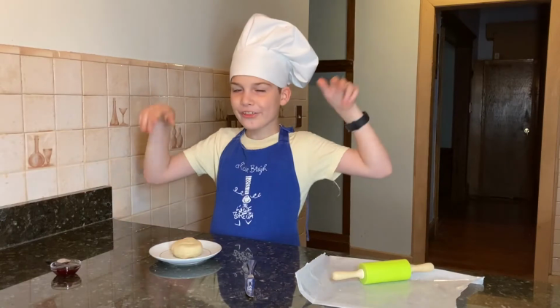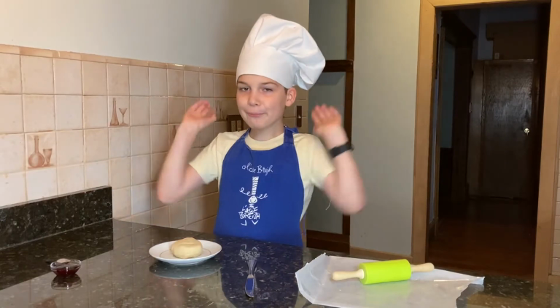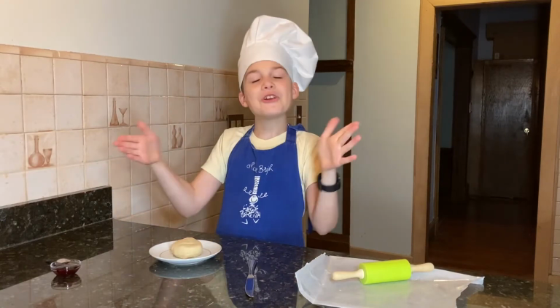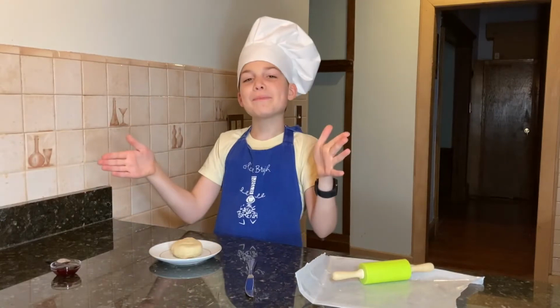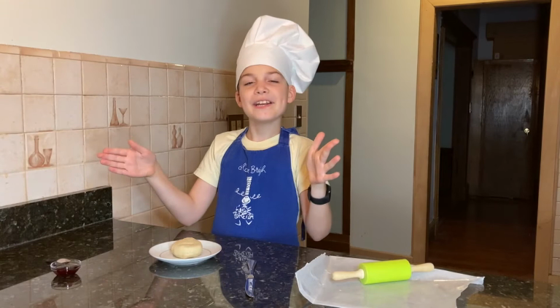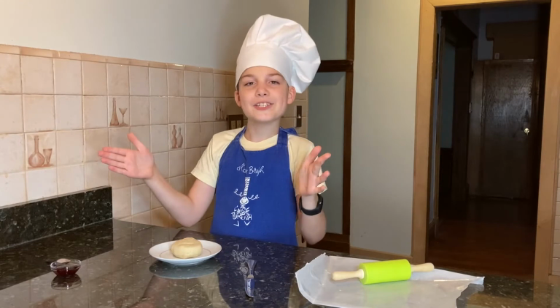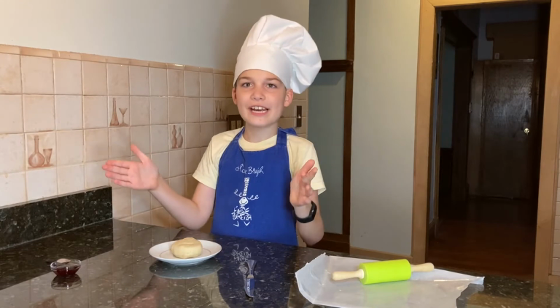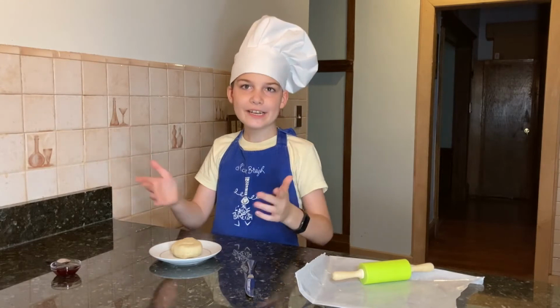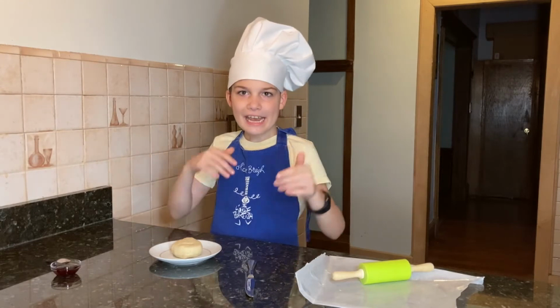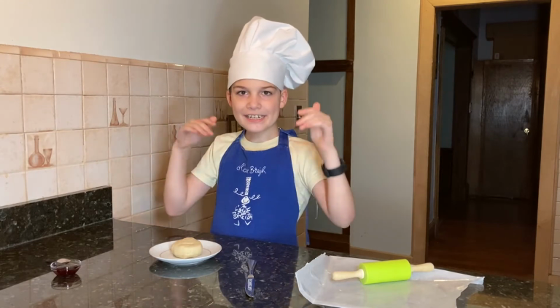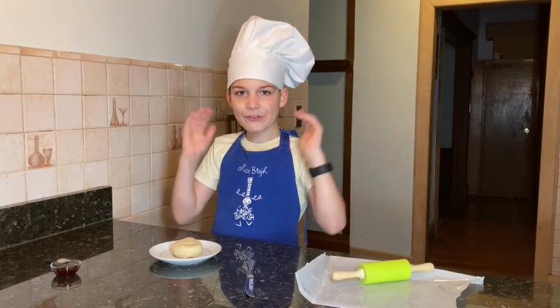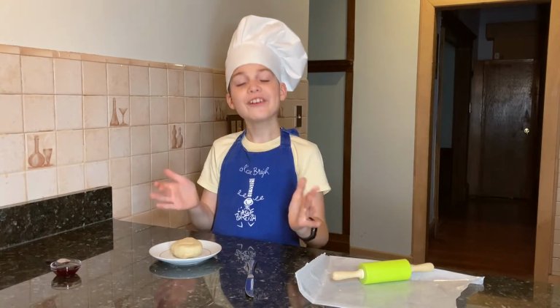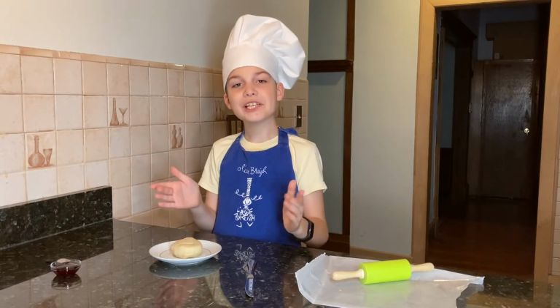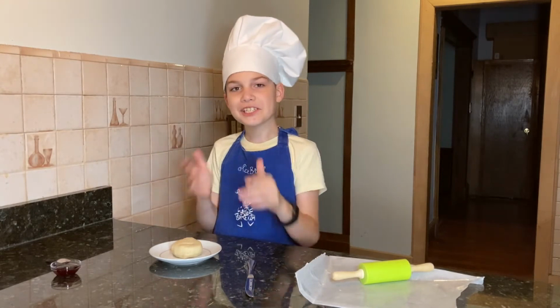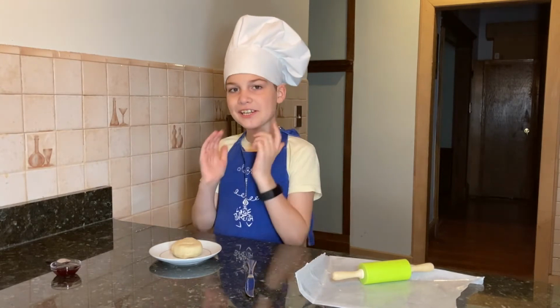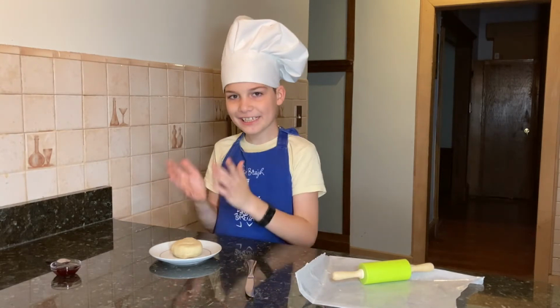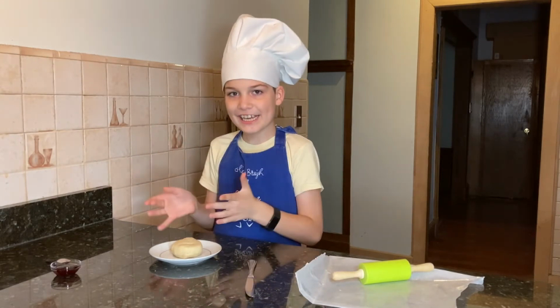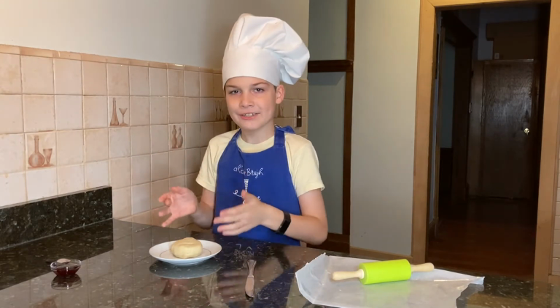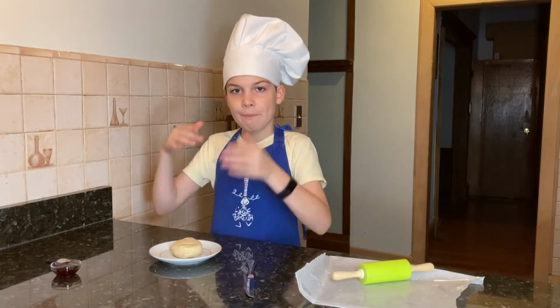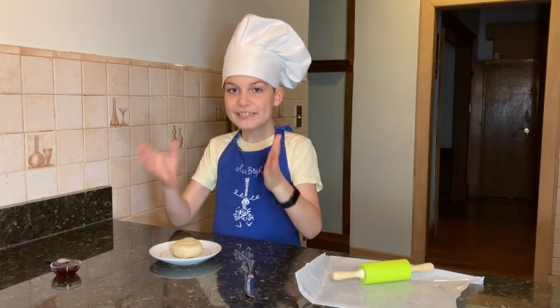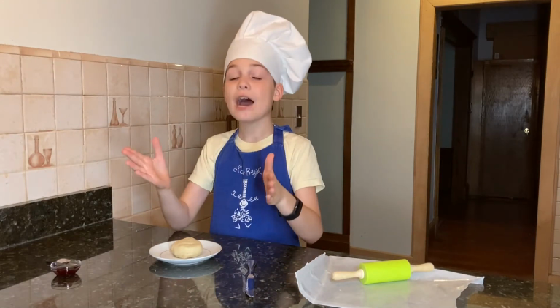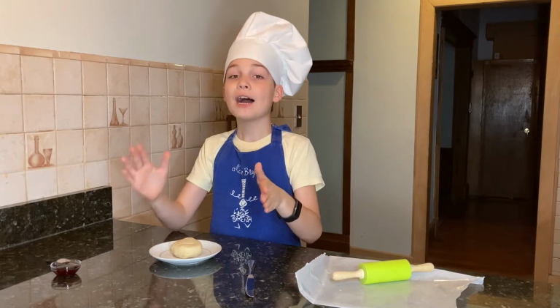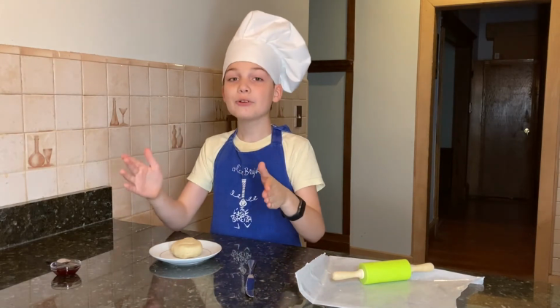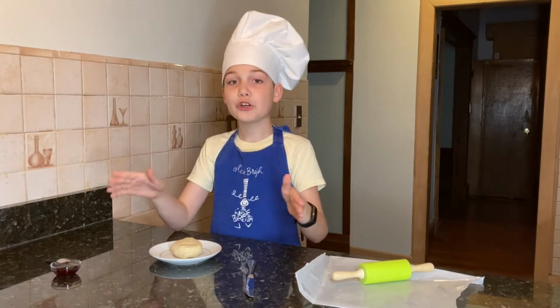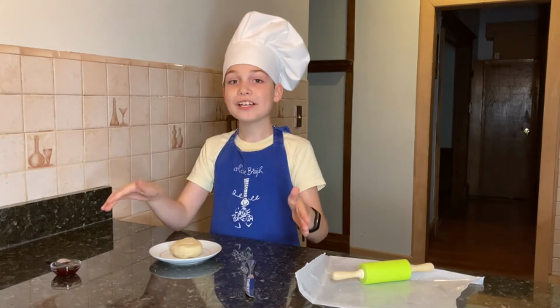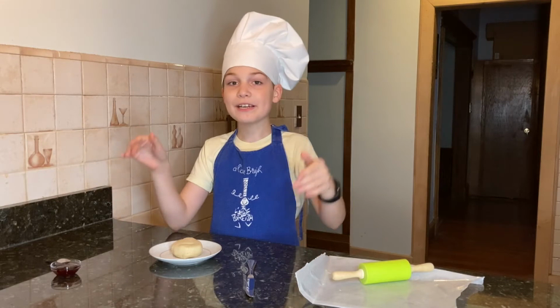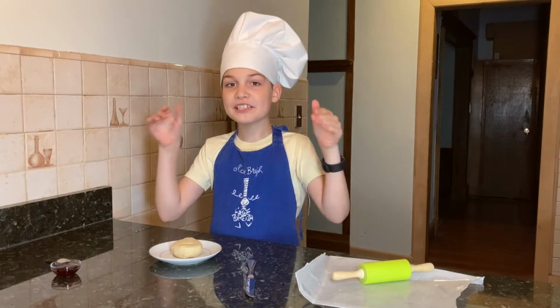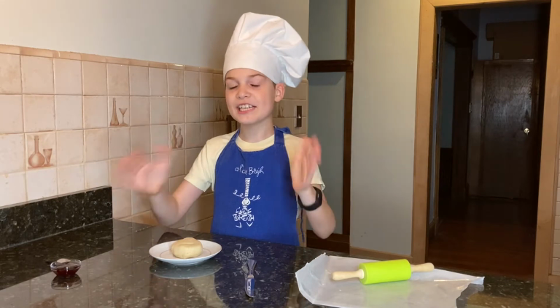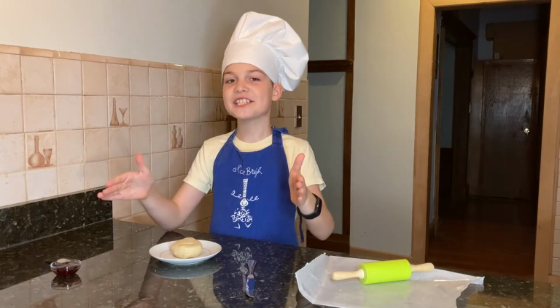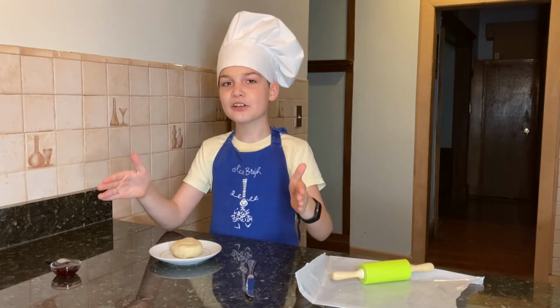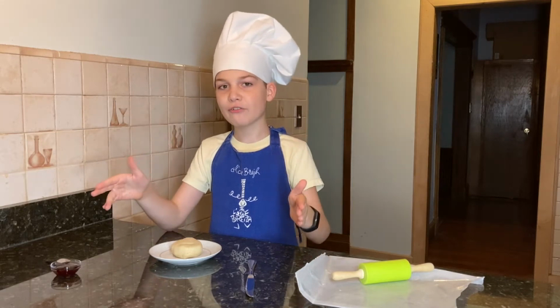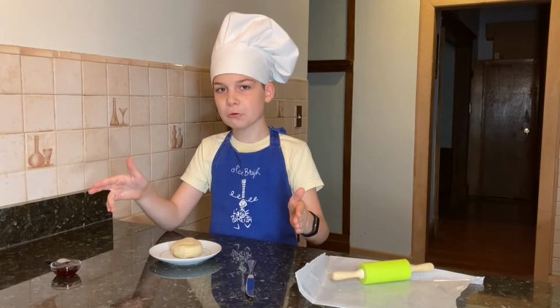The marzipan is ready and it's very delicious to eat like that. But now I will show you how to make a delicious looking rose.